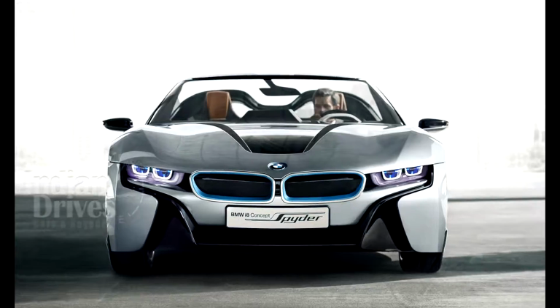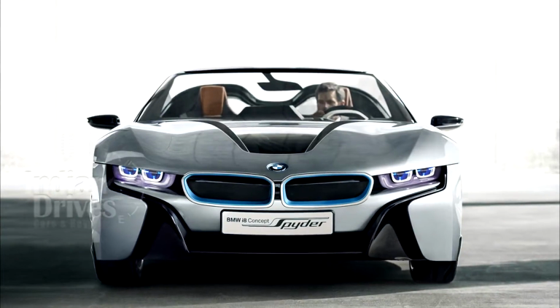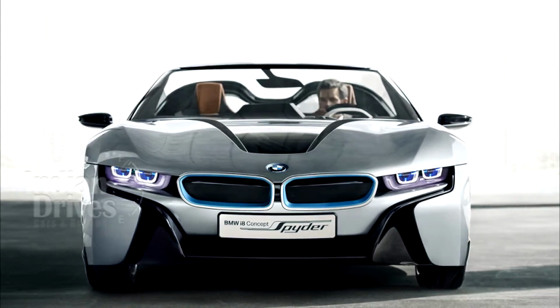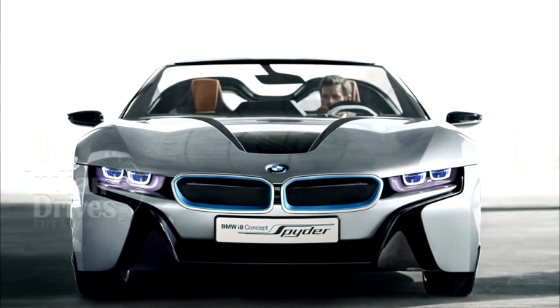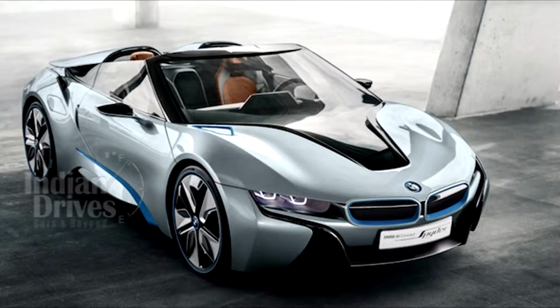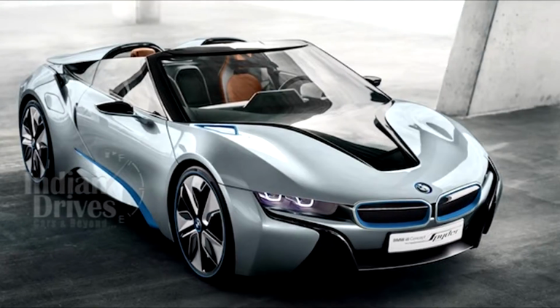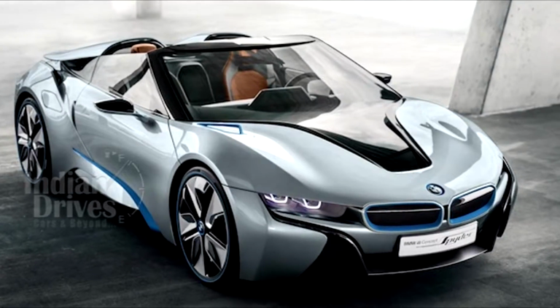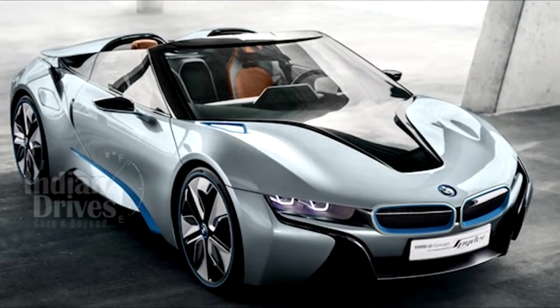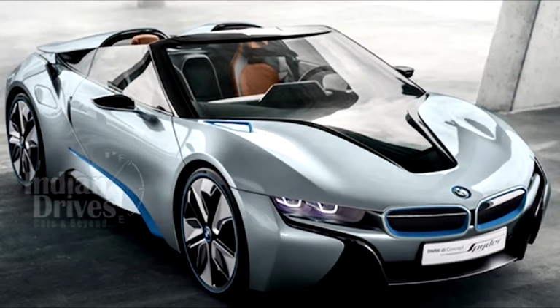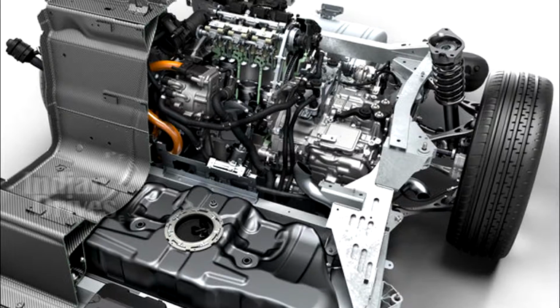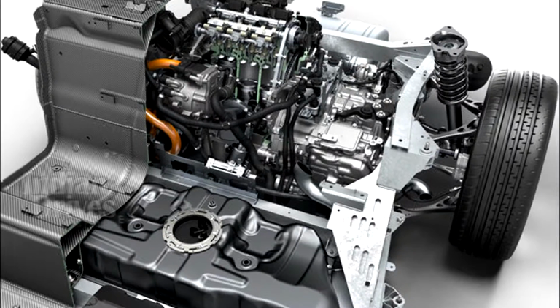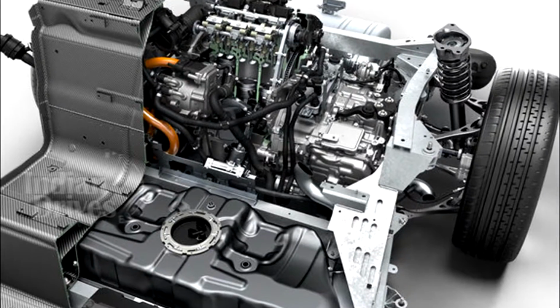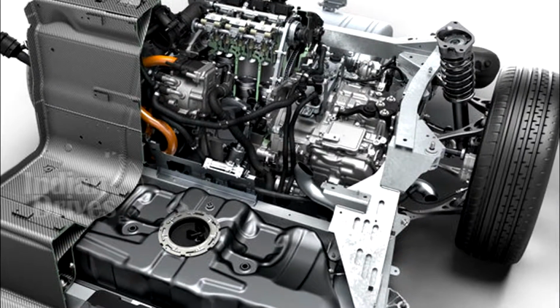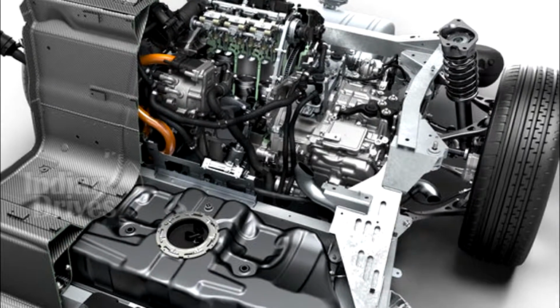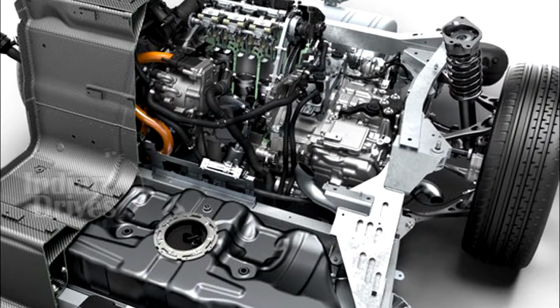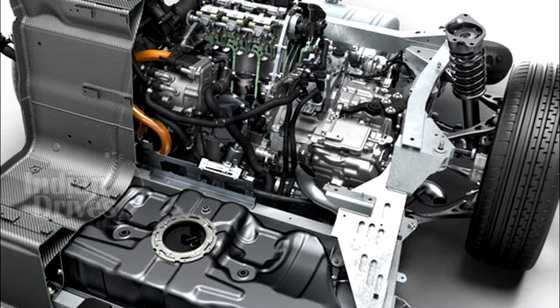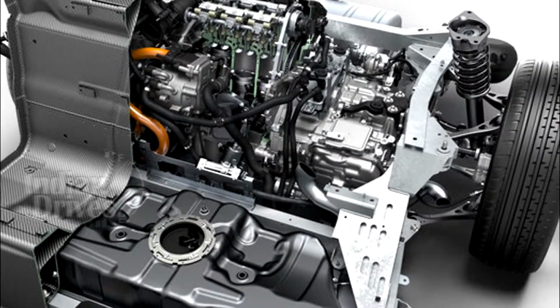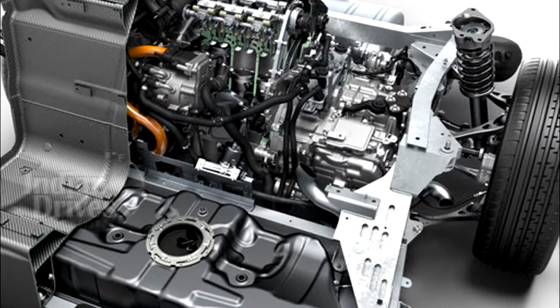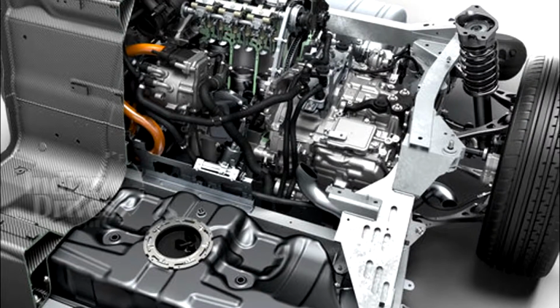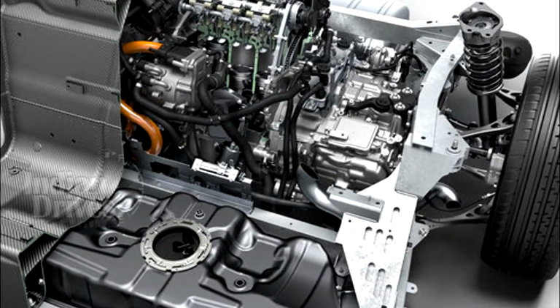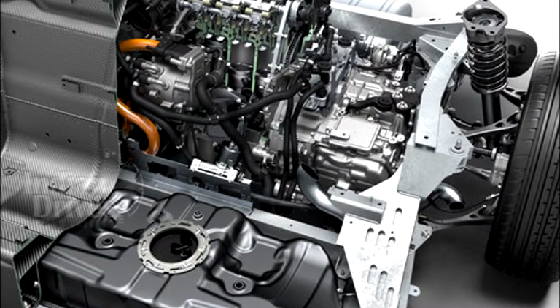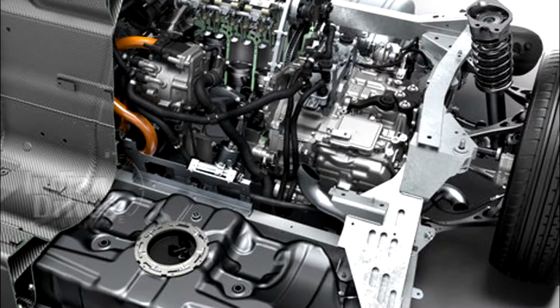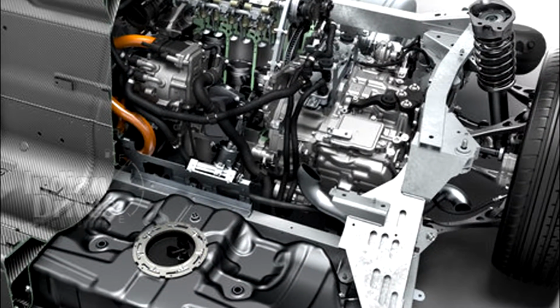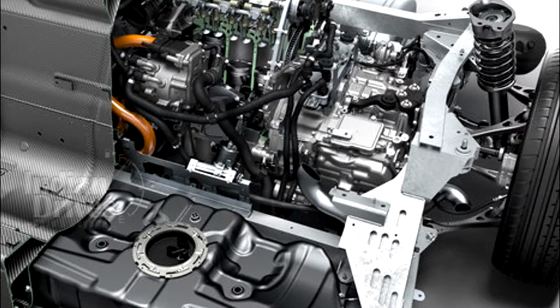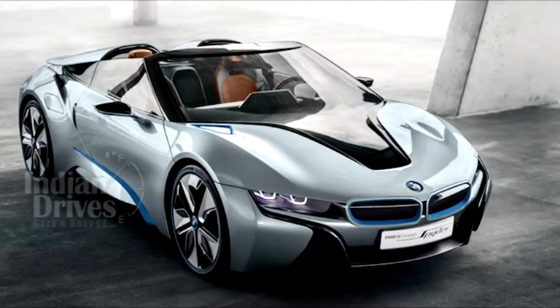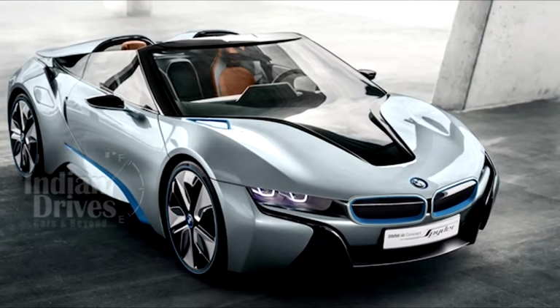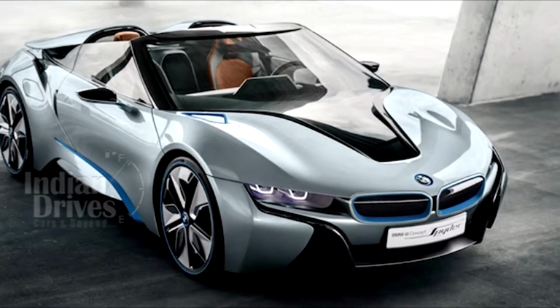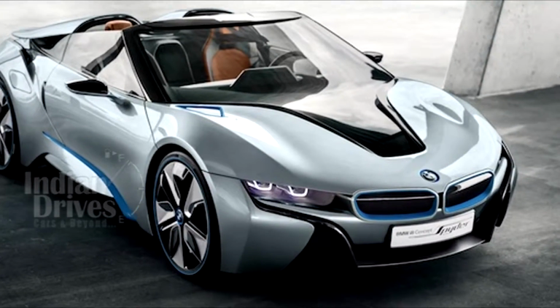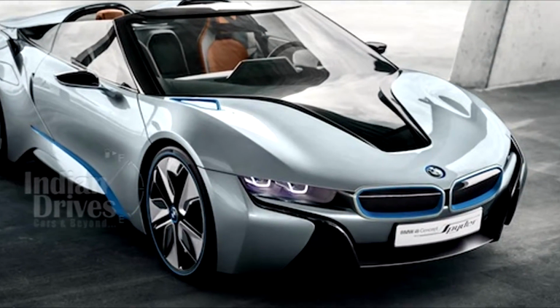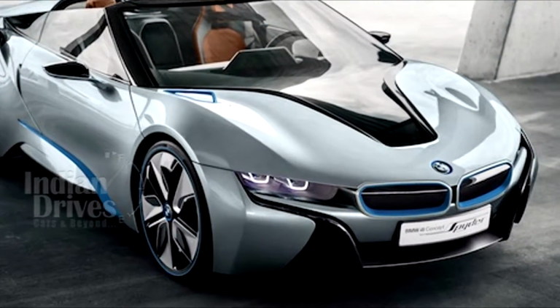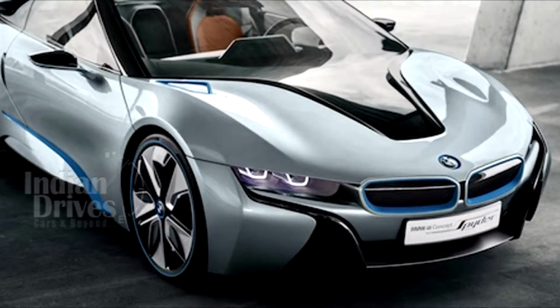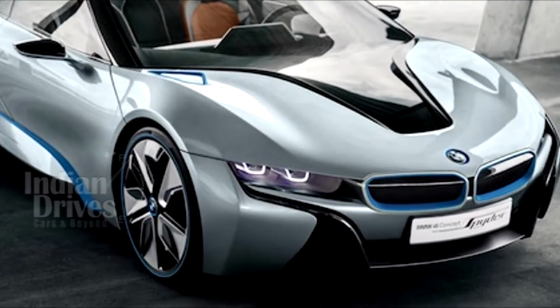But like the standard i8, the i8 Spyder would also be powered by a 3-cylinder 1.5-litre 228-bhp rear-mounted petrol engine working in conjunction with a frontal electric battery.